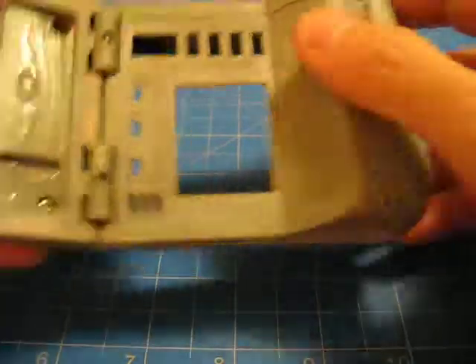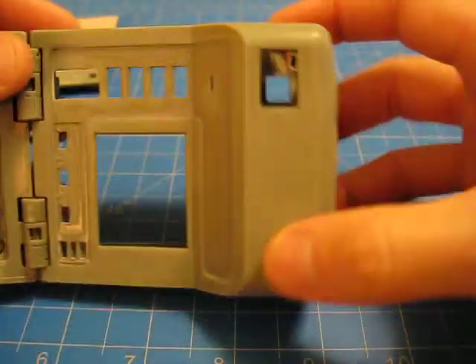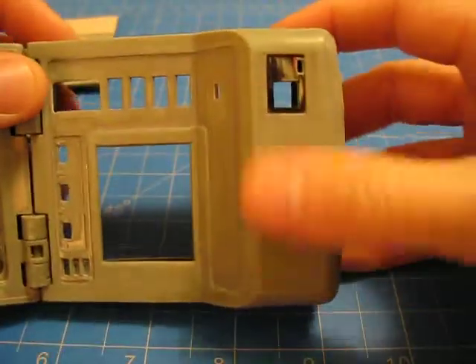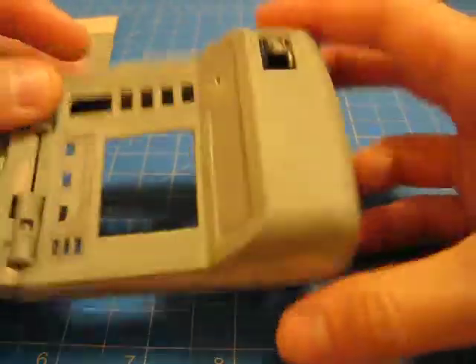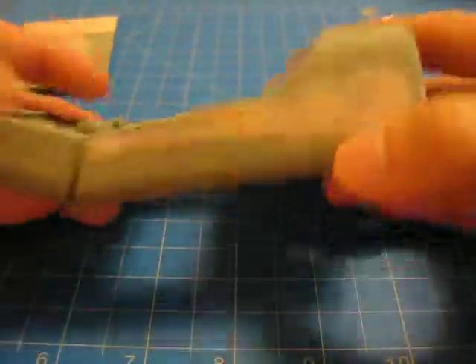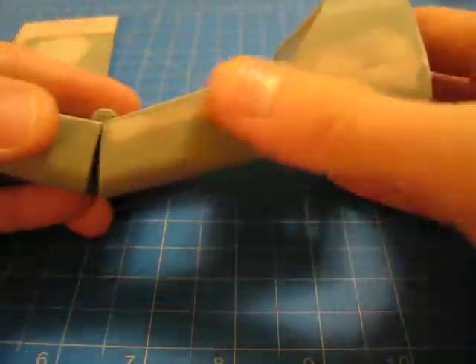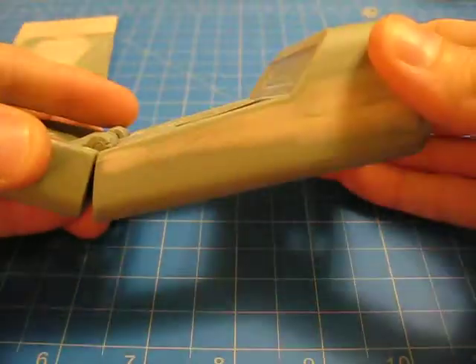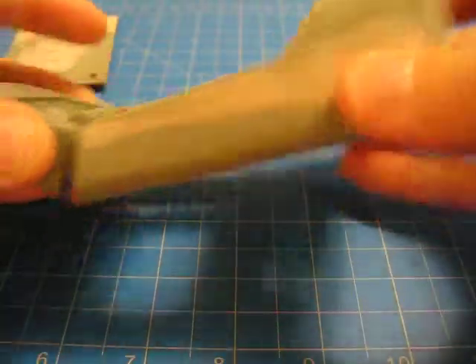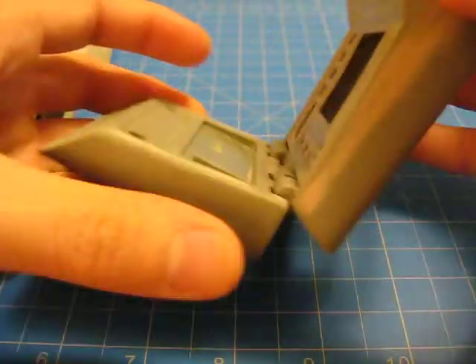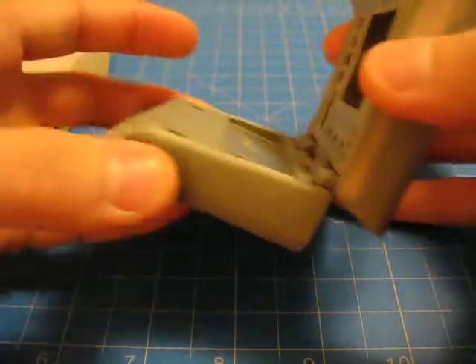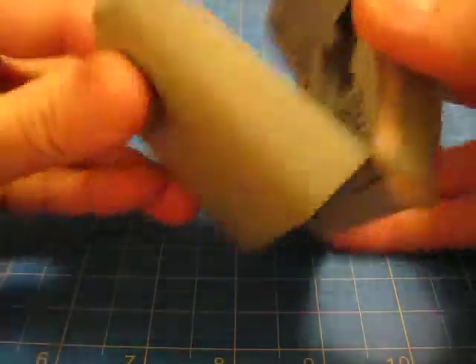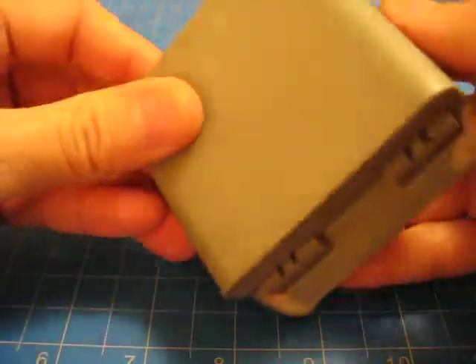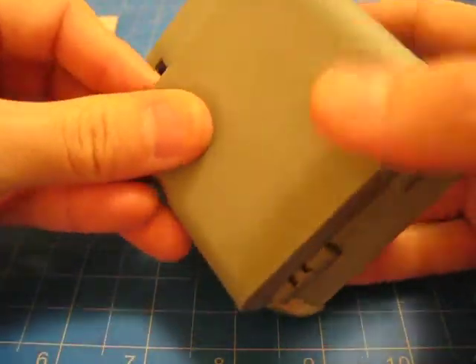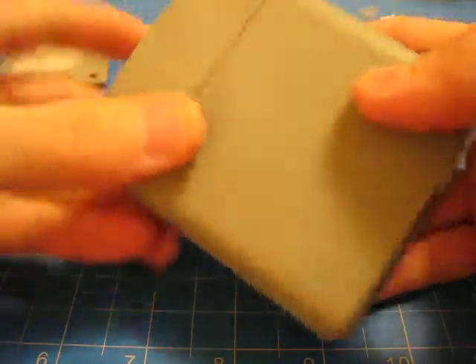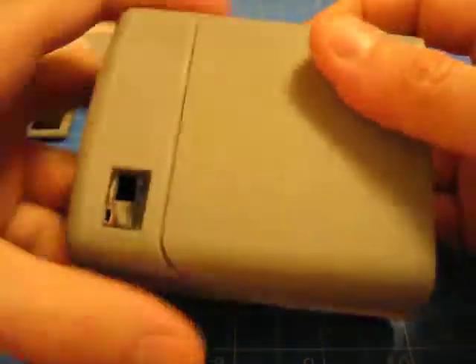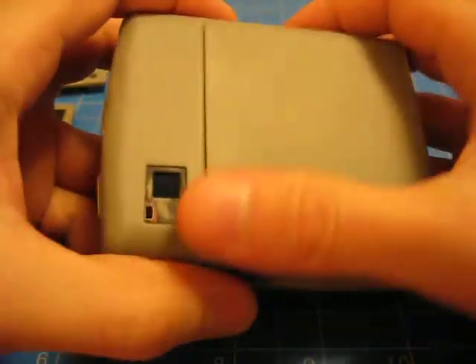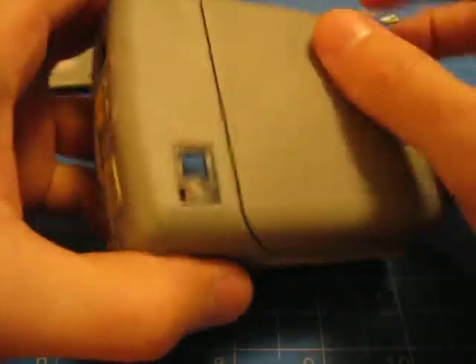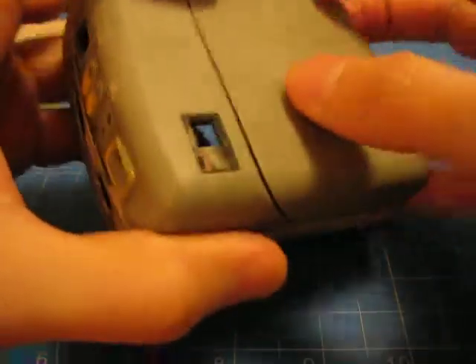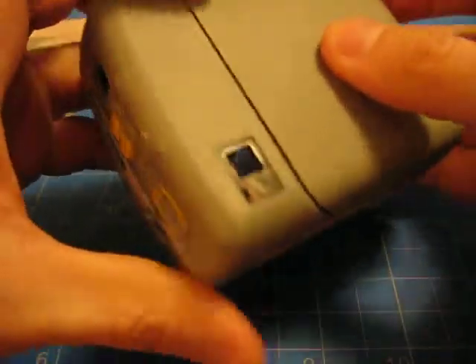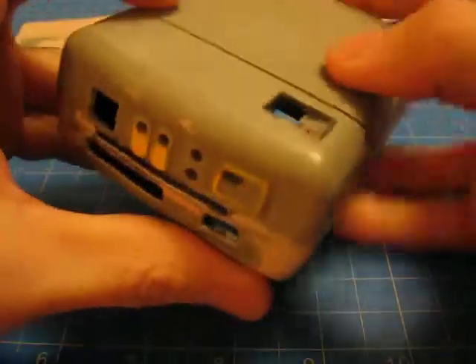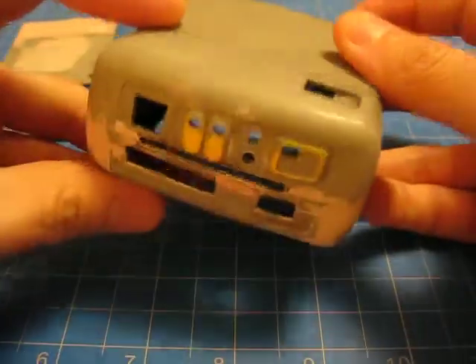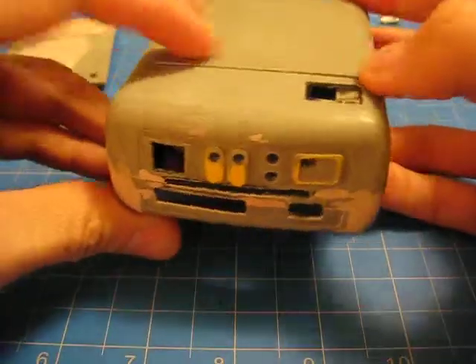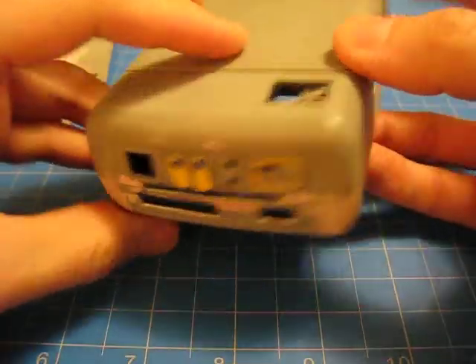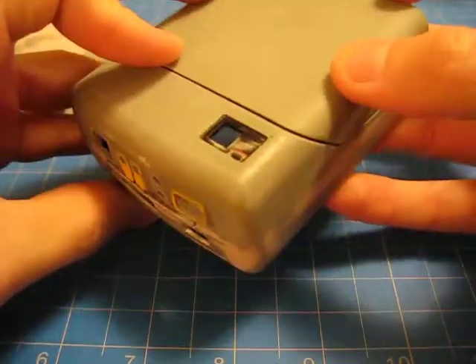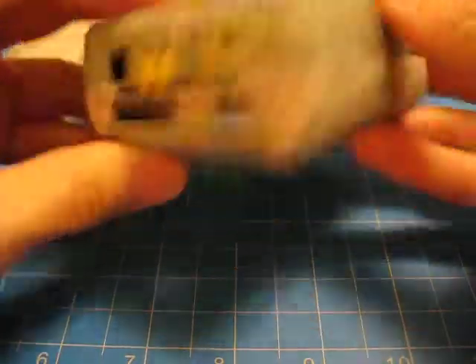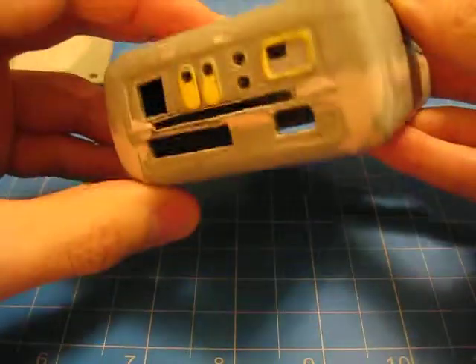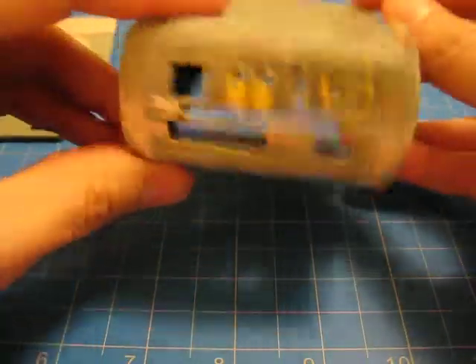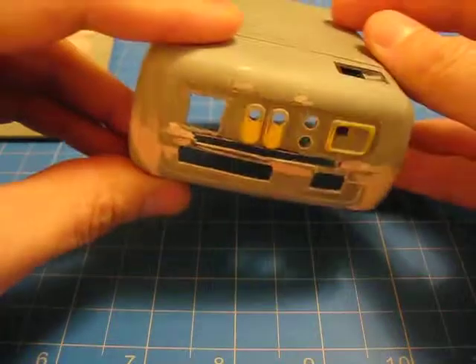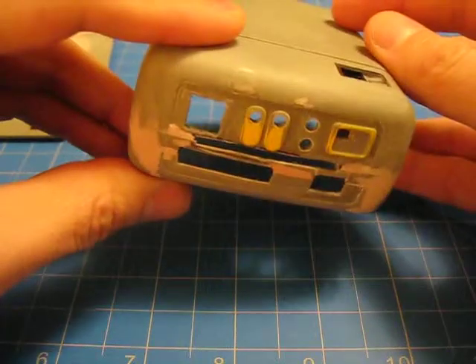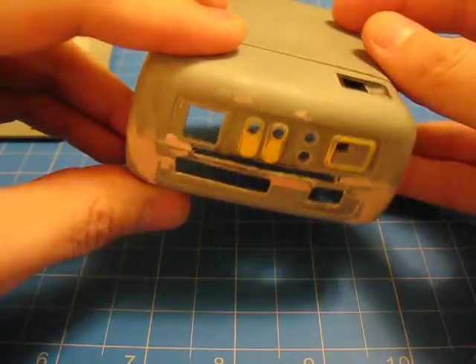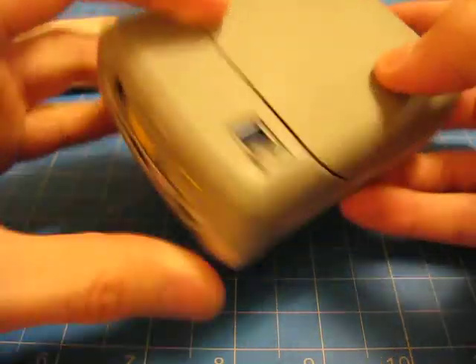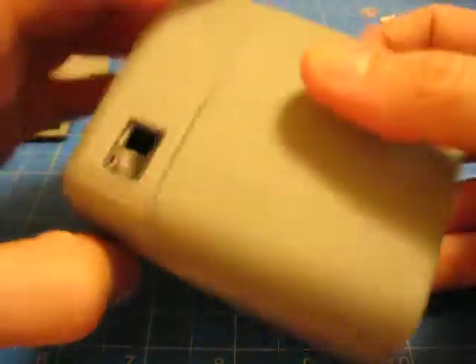I've also sanded down the whole body just to be able to accept the primer a little bit better. And that's the next step really.